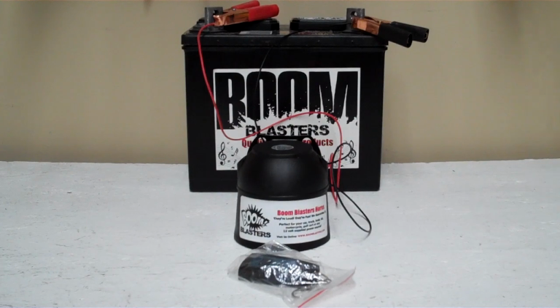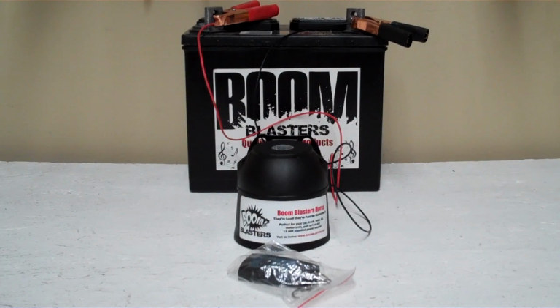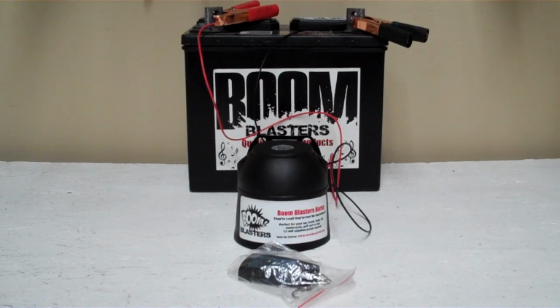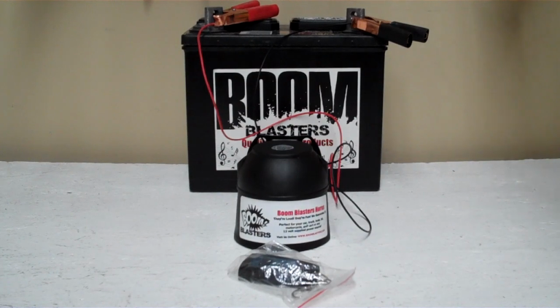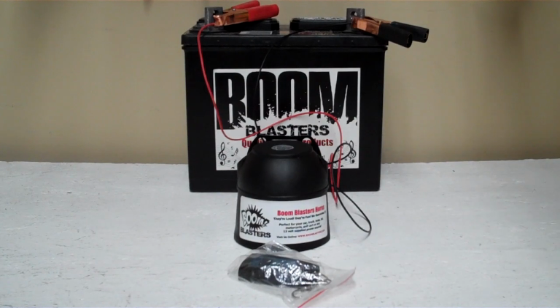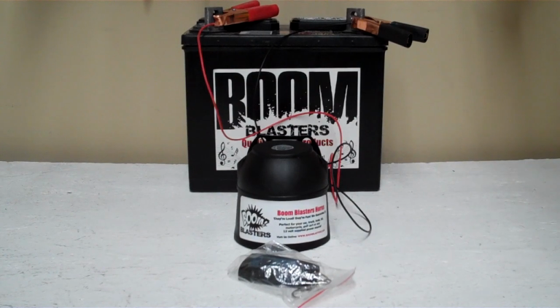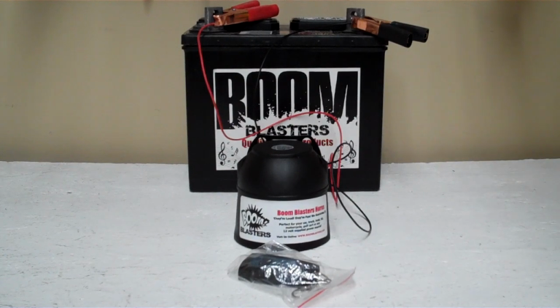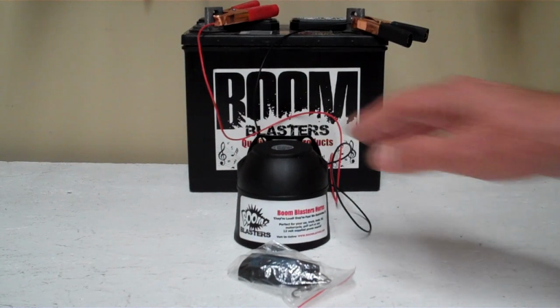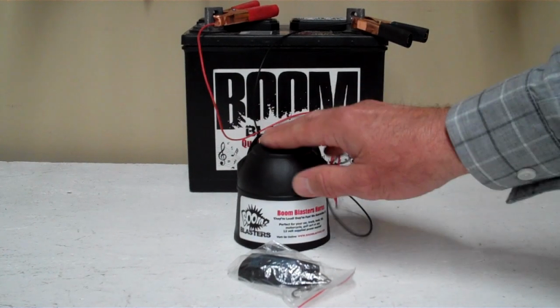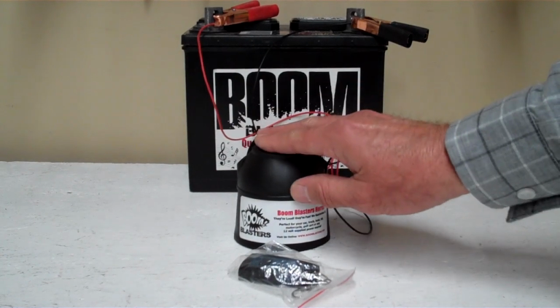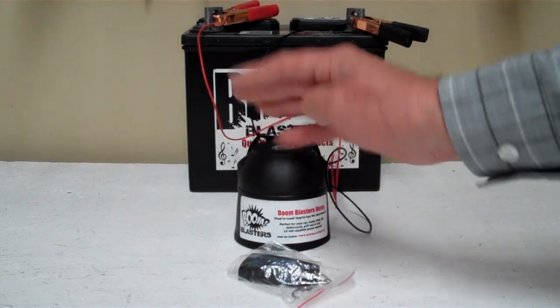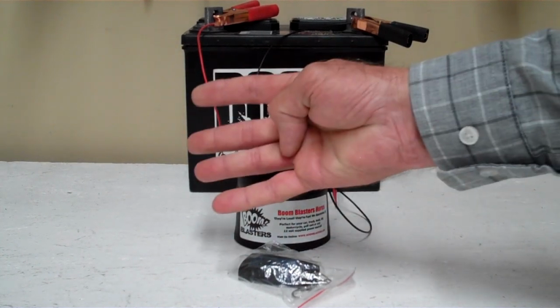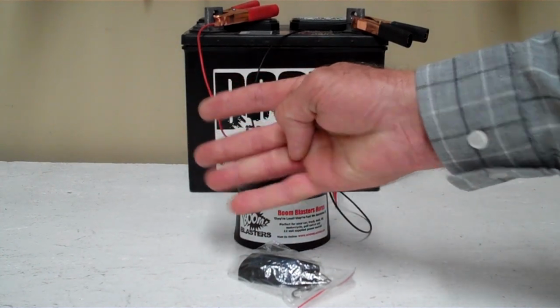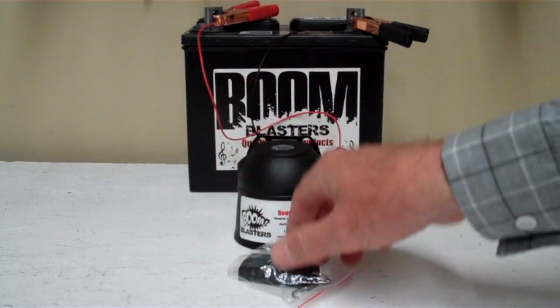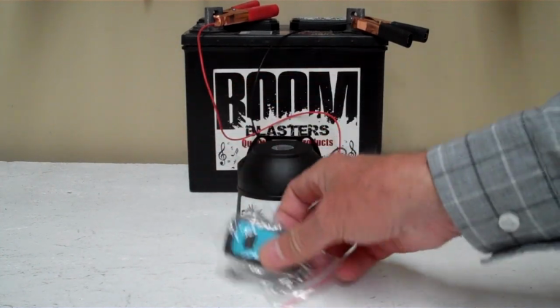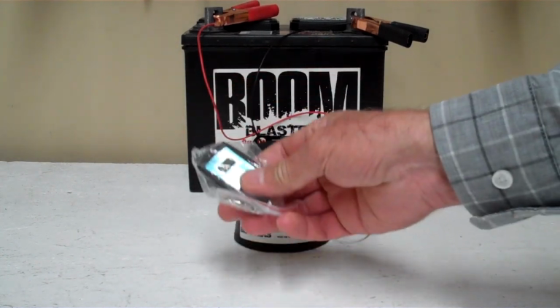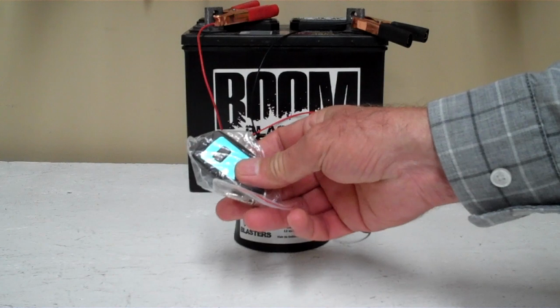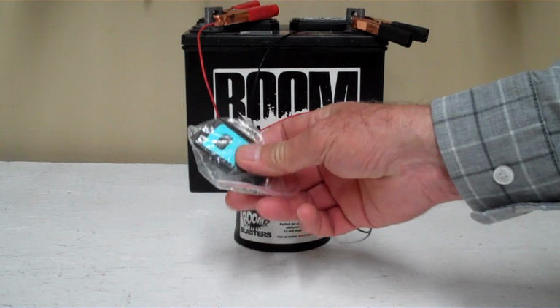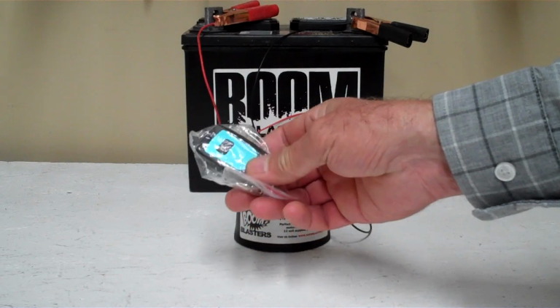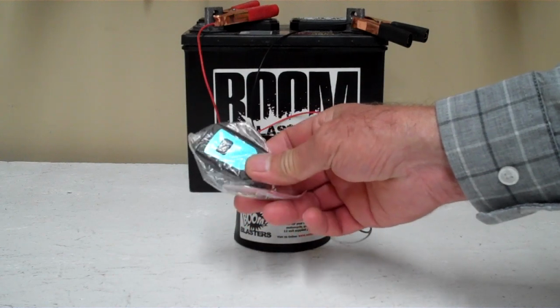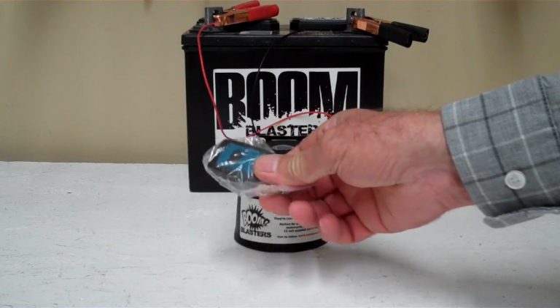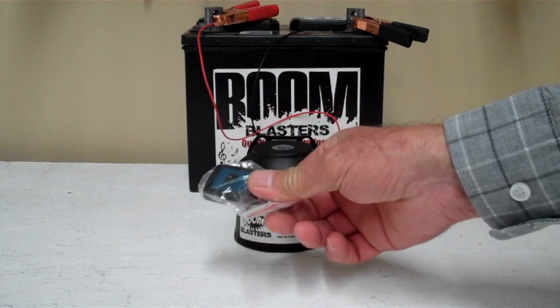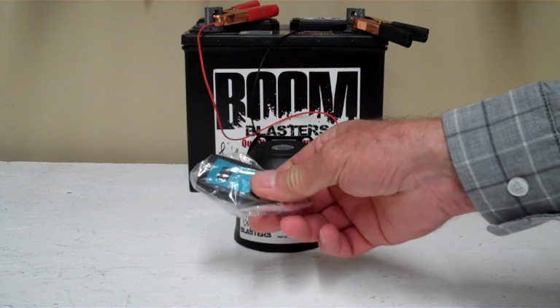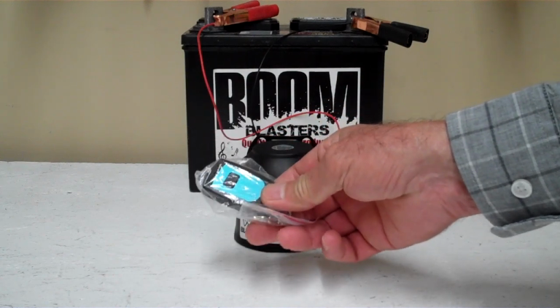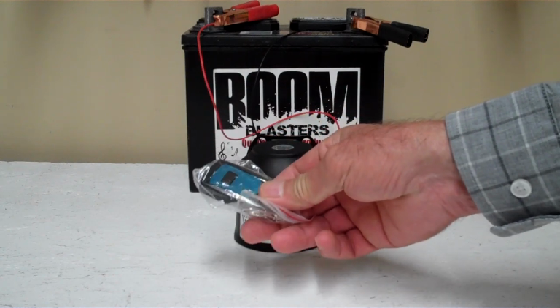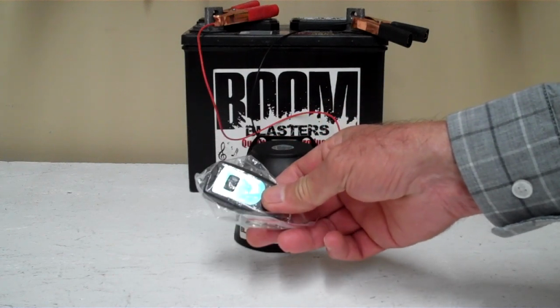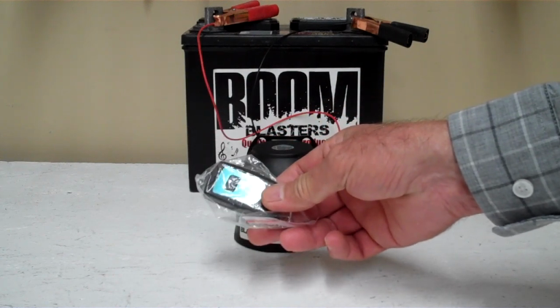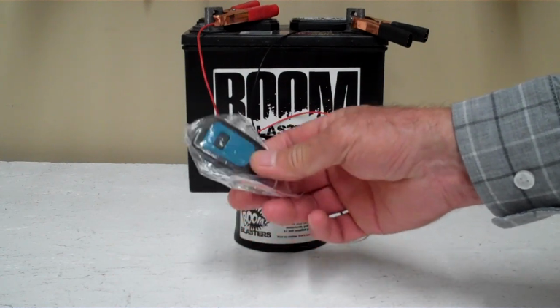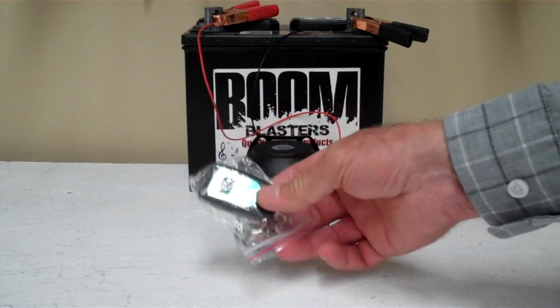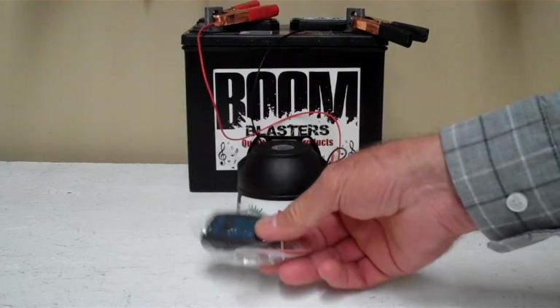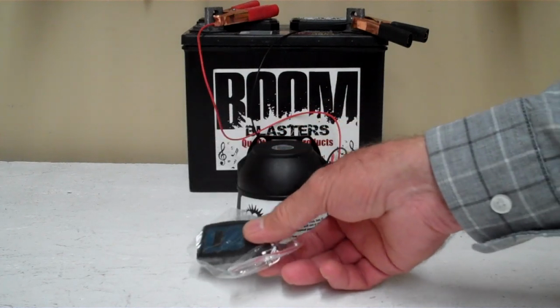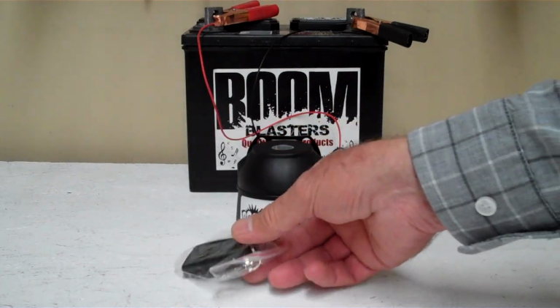Hey everyone, this is our science fiction alarm sounds car horn number 4. This is our wireless version — it comes with one remote control. You can purchase it just with the remote control if you want, but it does come with one remote control.